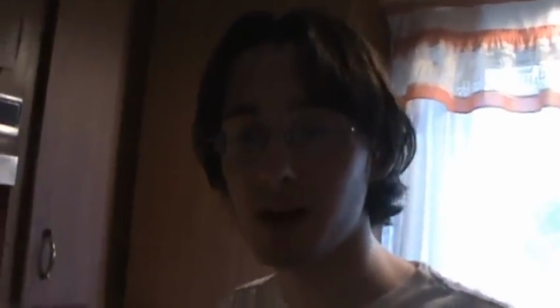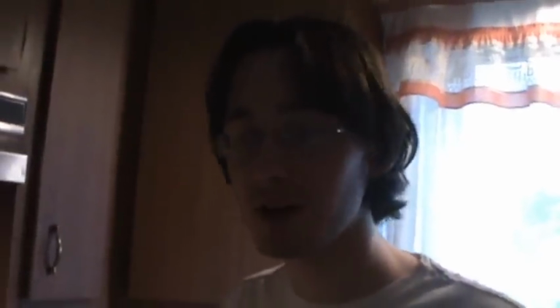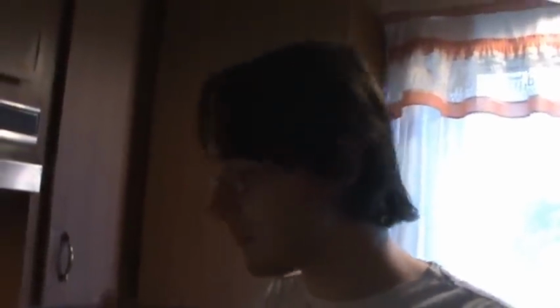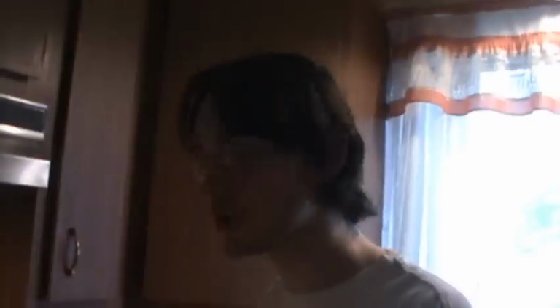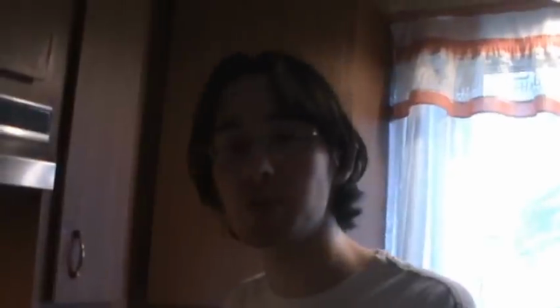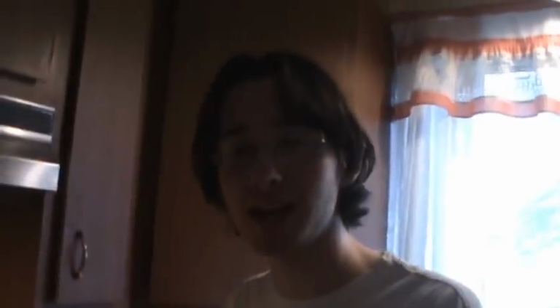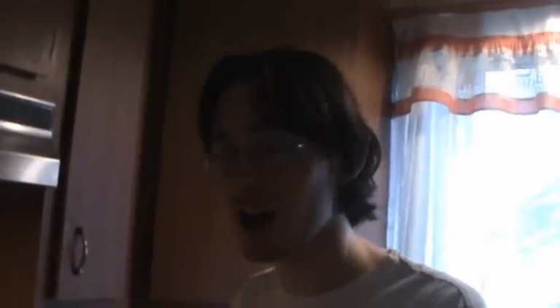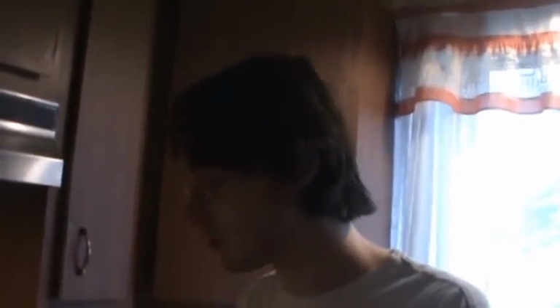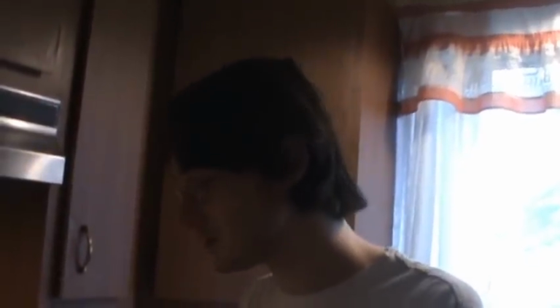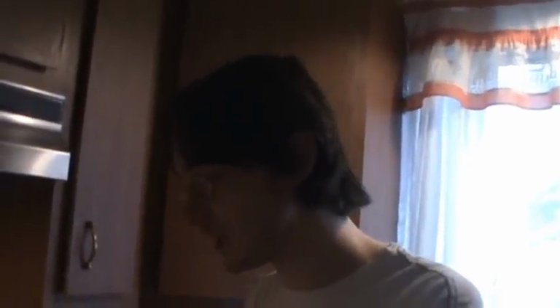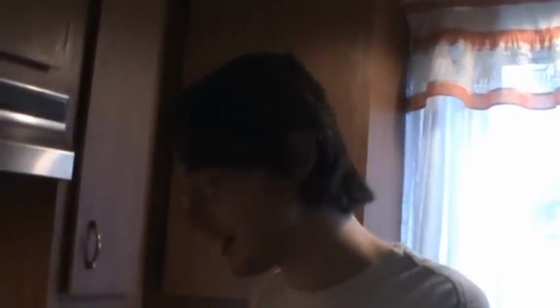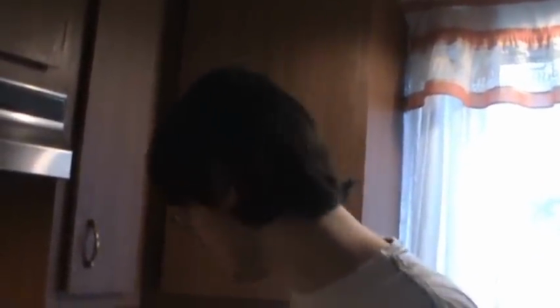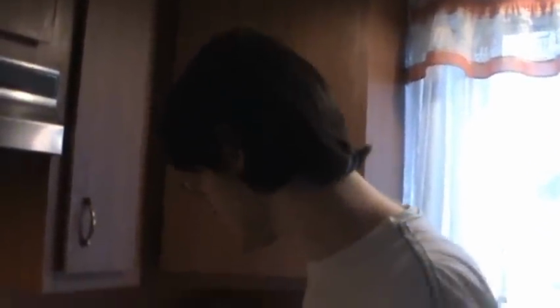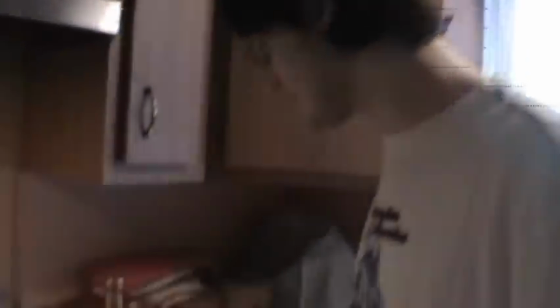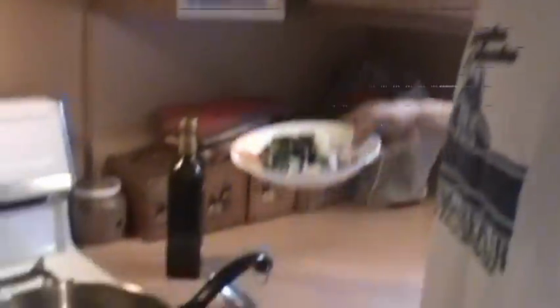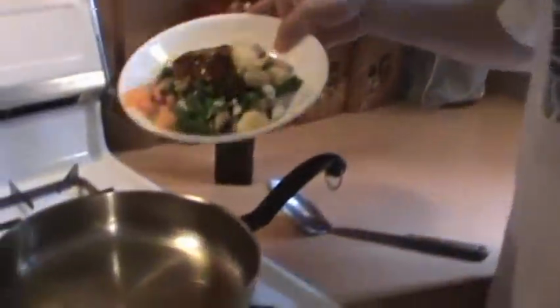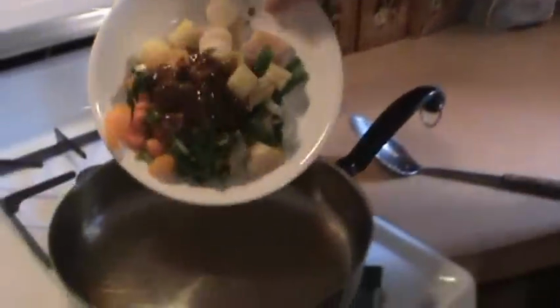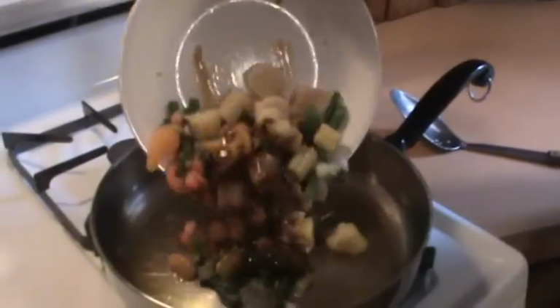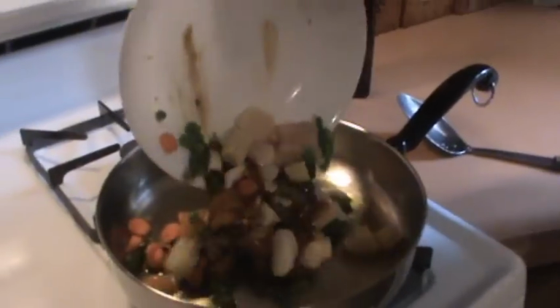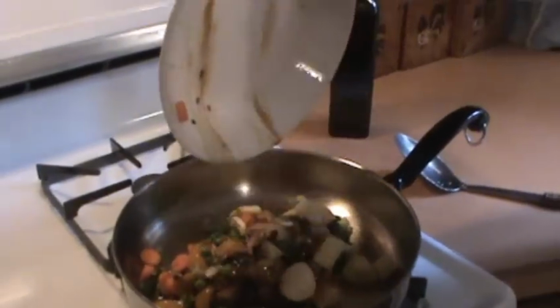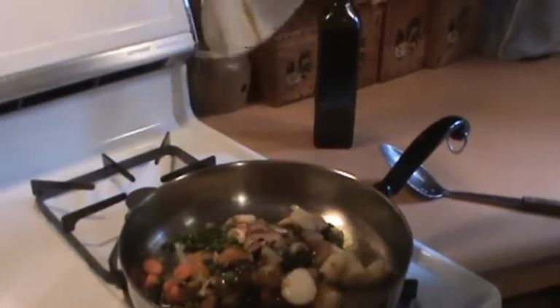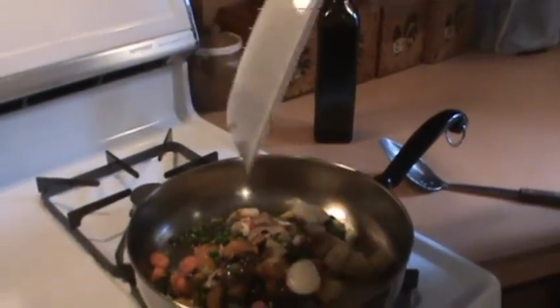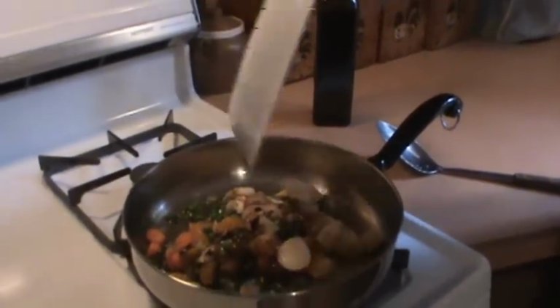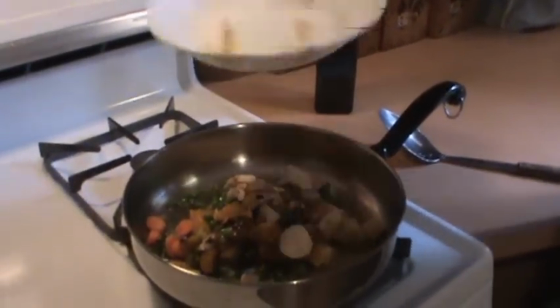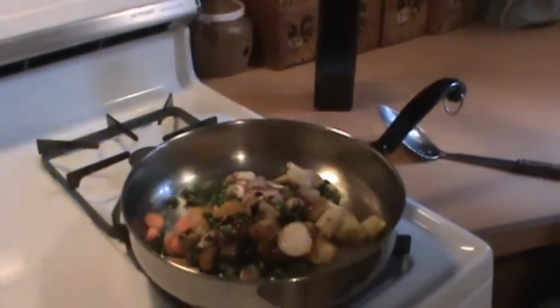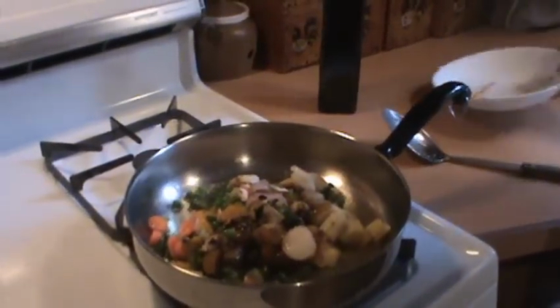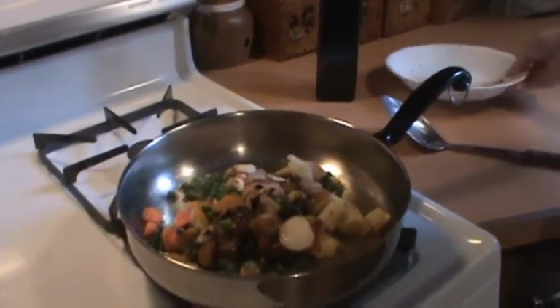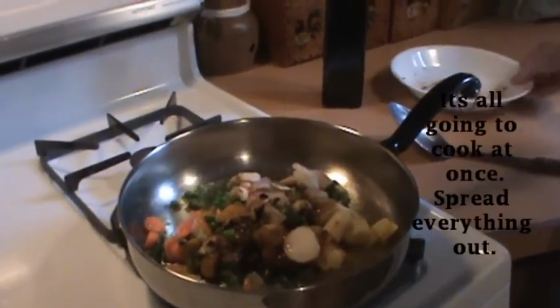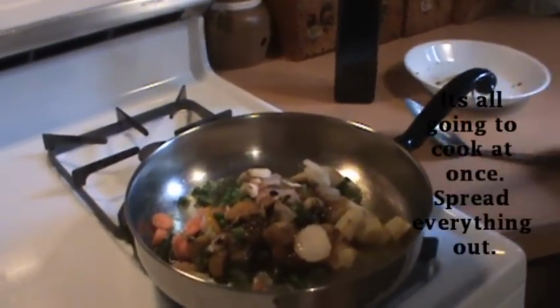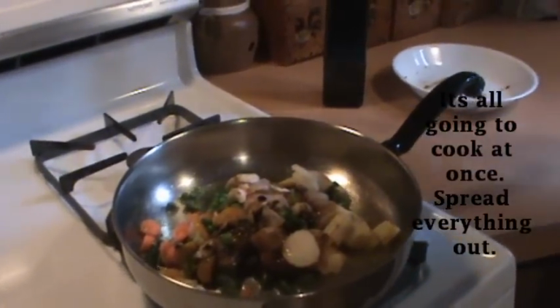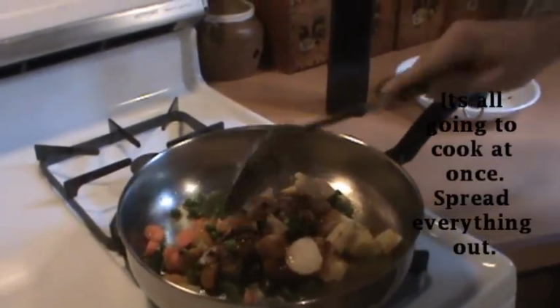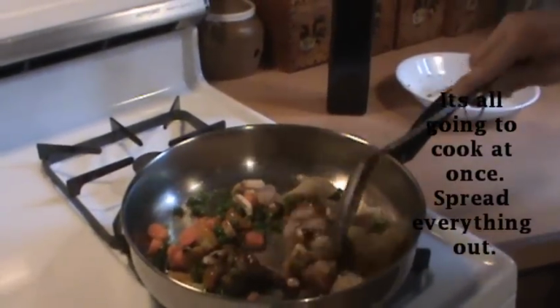We're ready to cook. Make sure your pan is hot and your oil is already heated up. We're just going to dump everything into the pan. It's all going to cook at once.